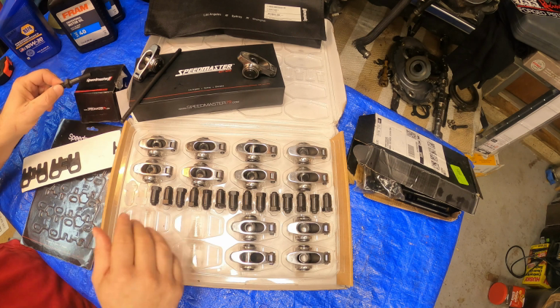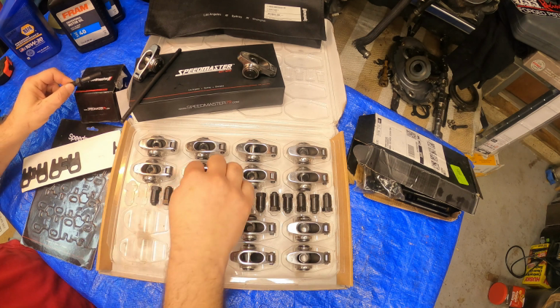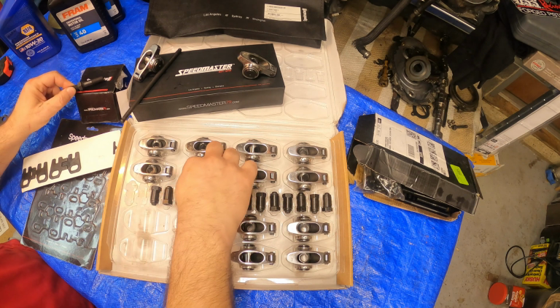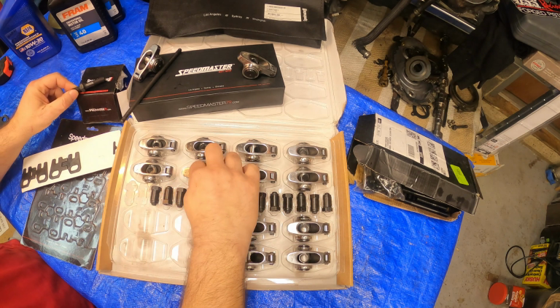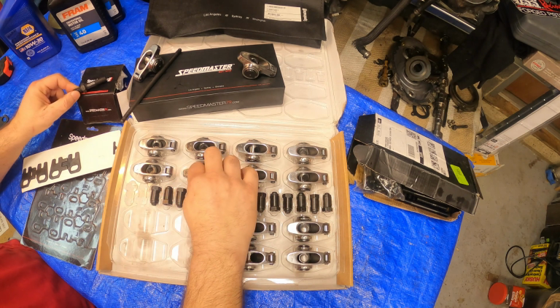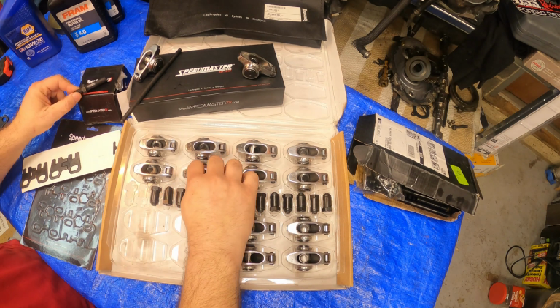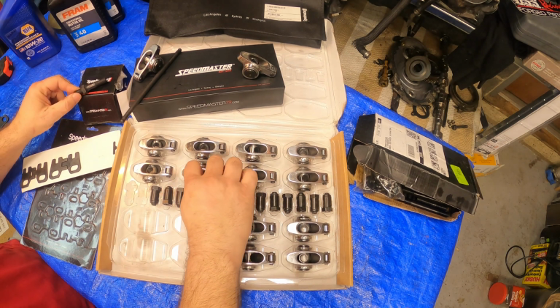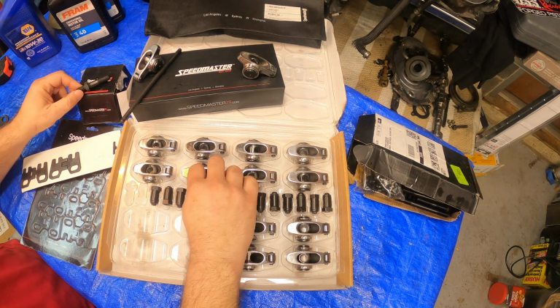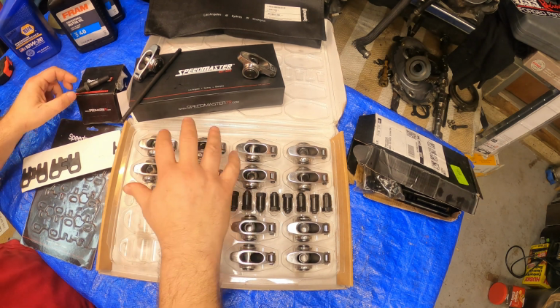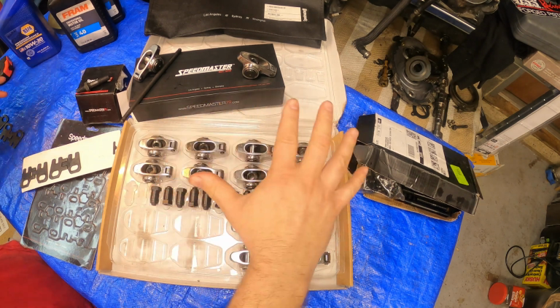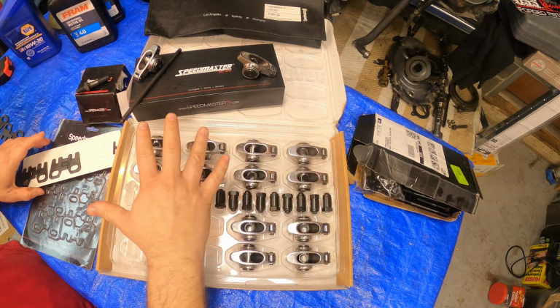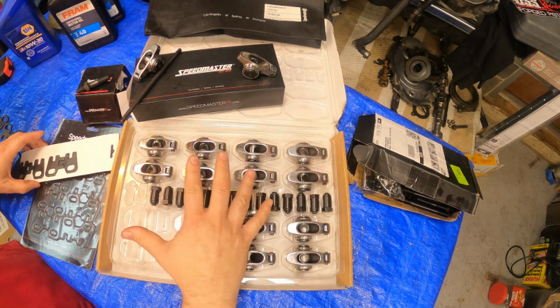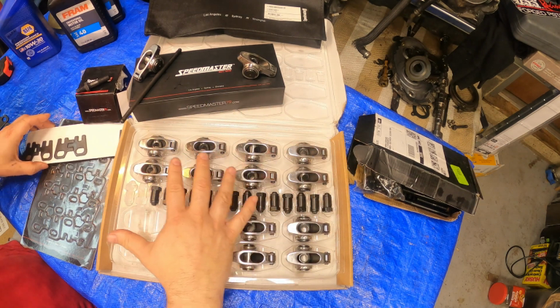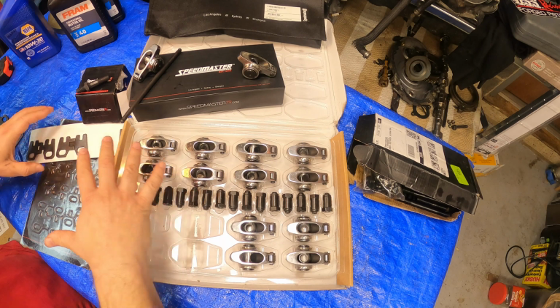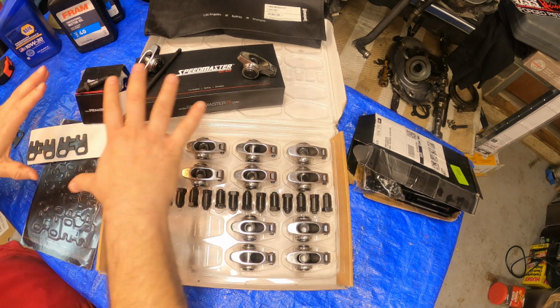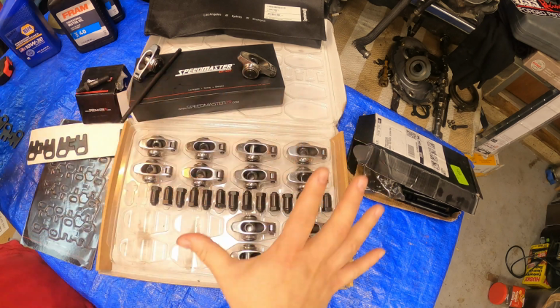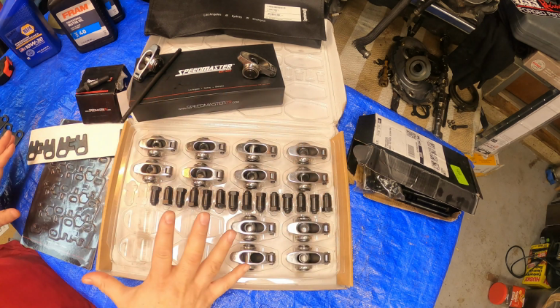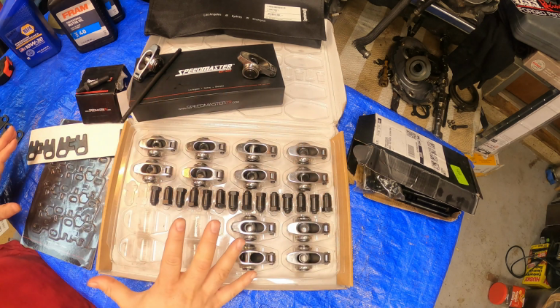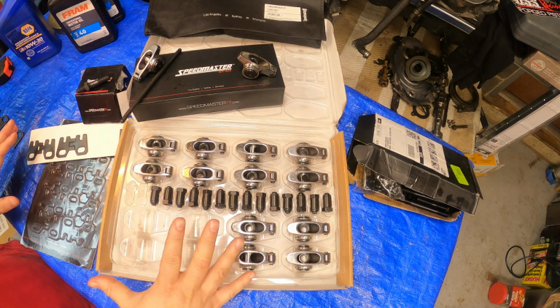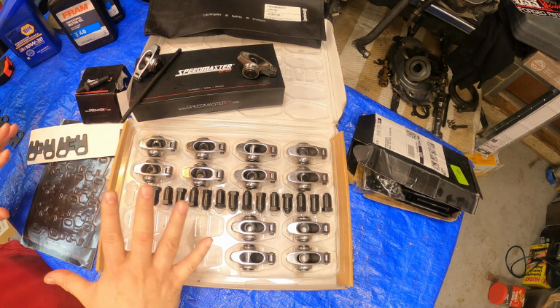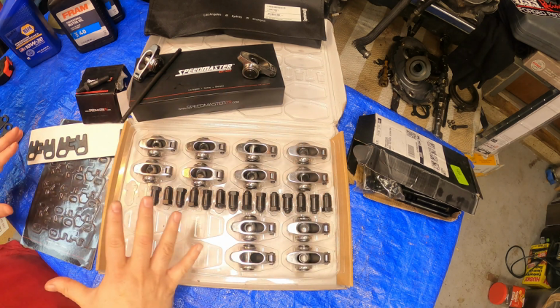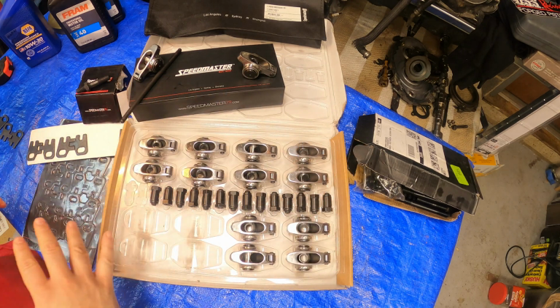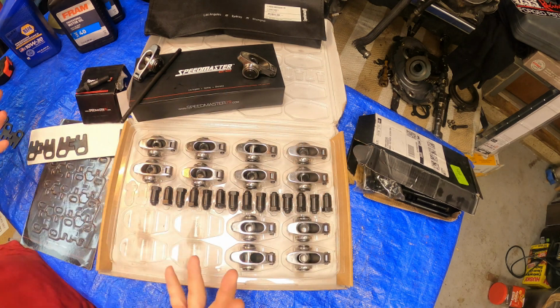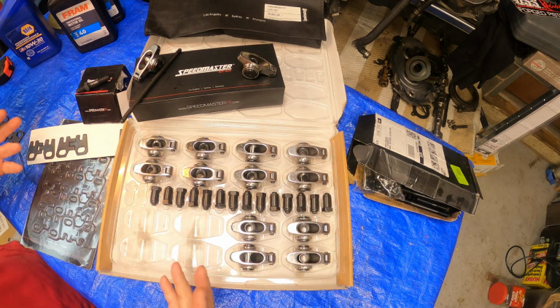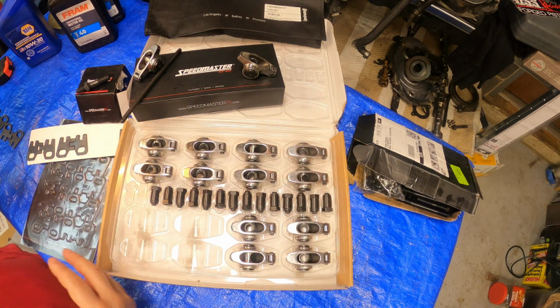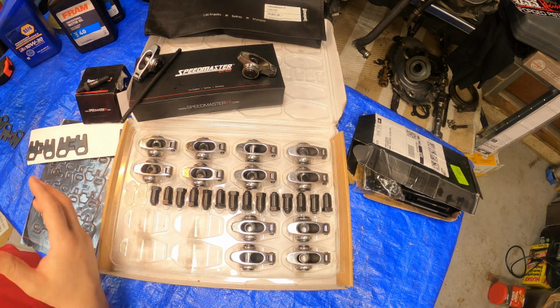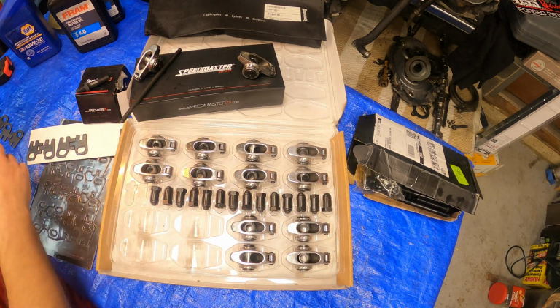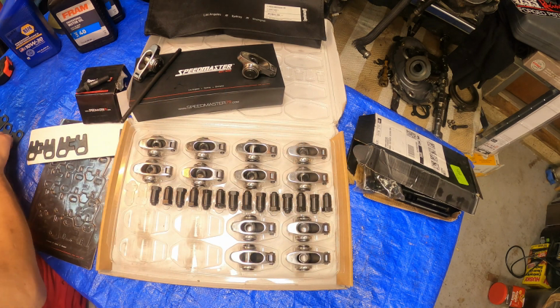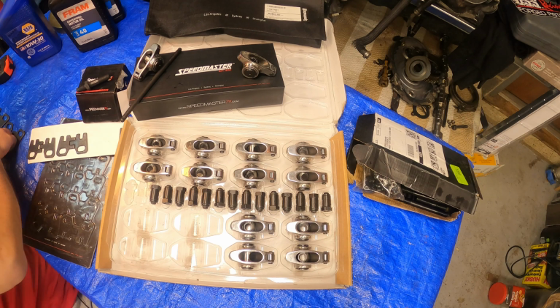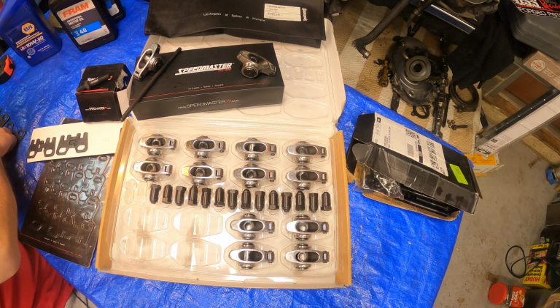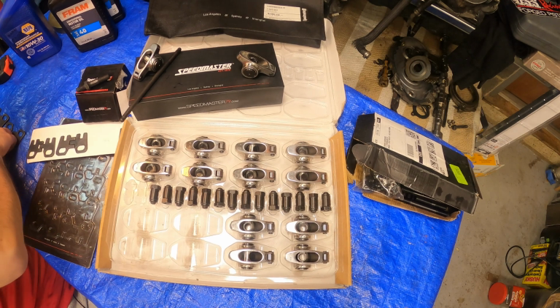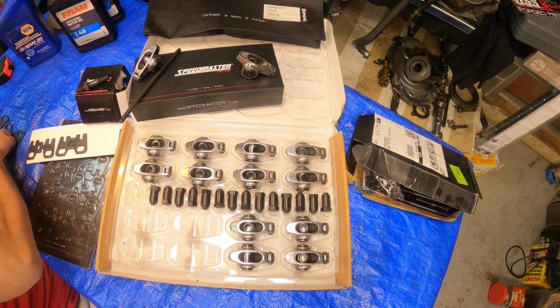I'm going to review the rocker arms right now and give you an overview, but I'm going to show you exactly what I bought. Then I'm going to slowly go into everything over time in the next couple of videos, but this is just a little teaser of what I got.